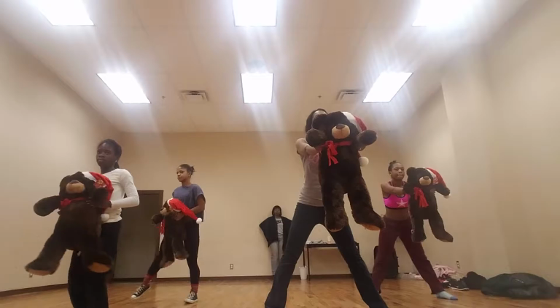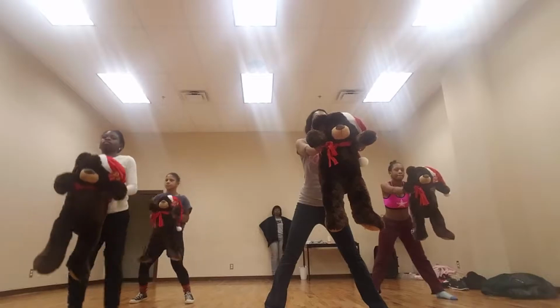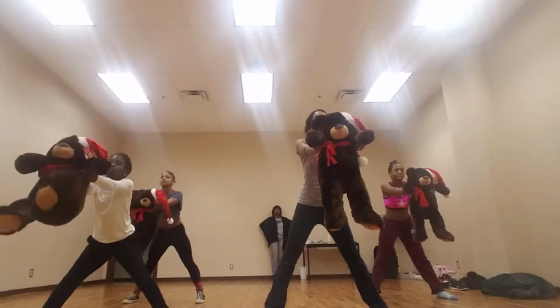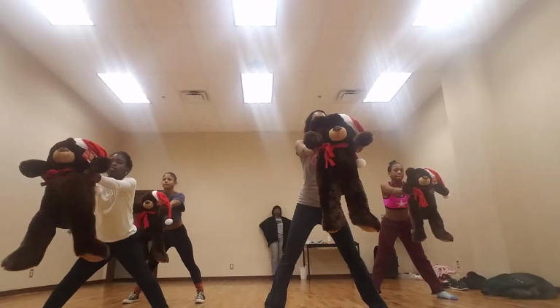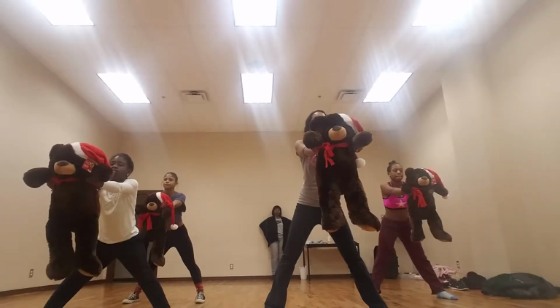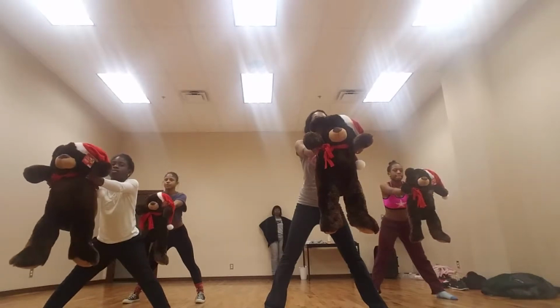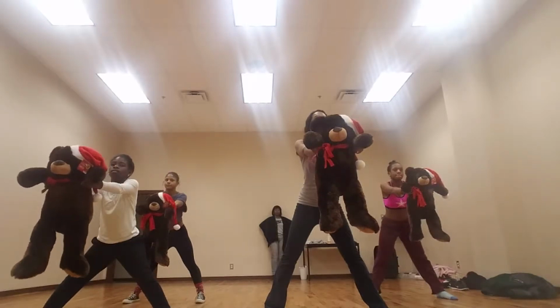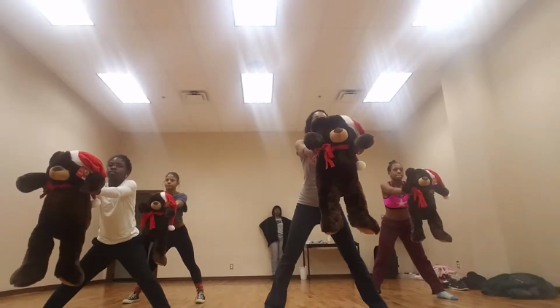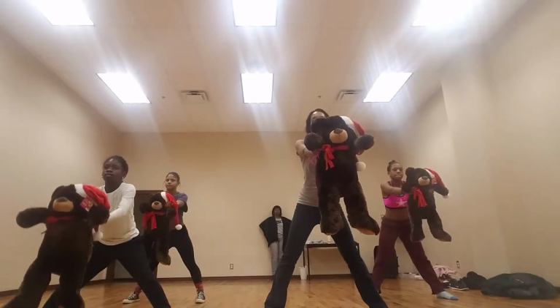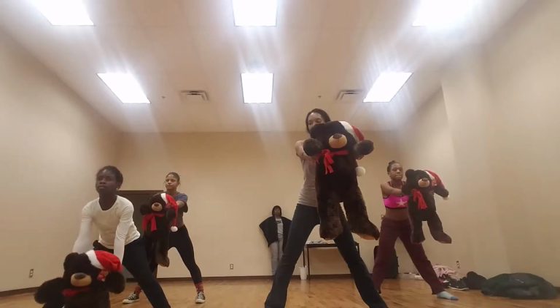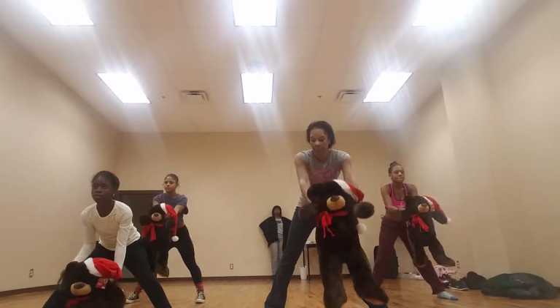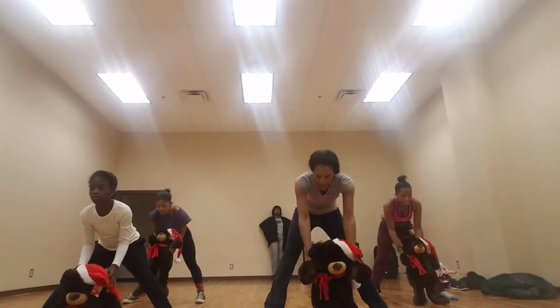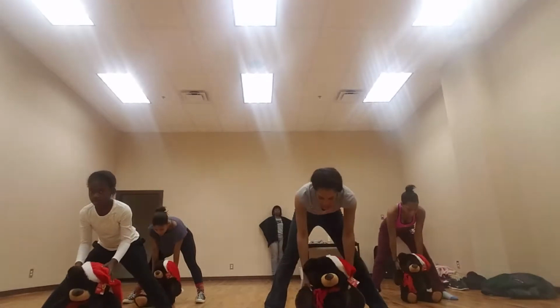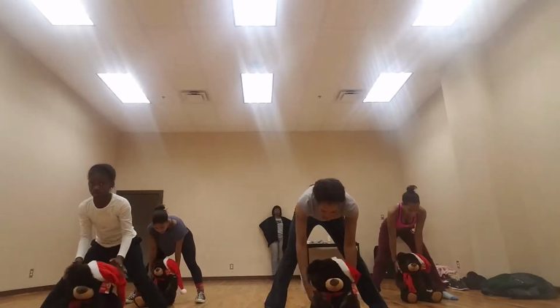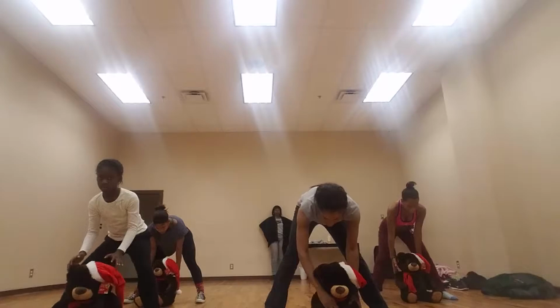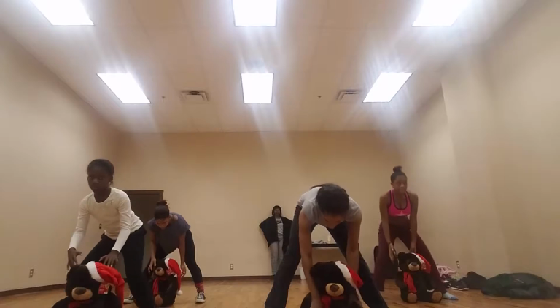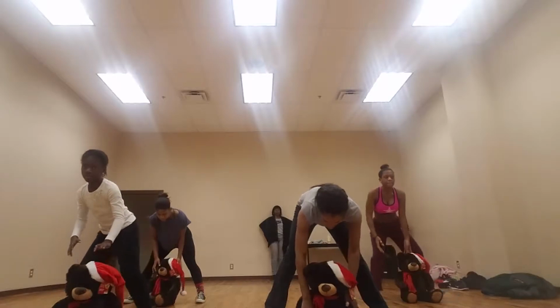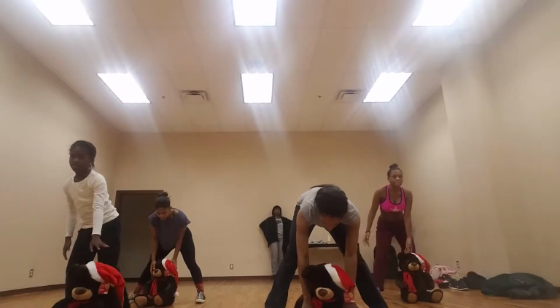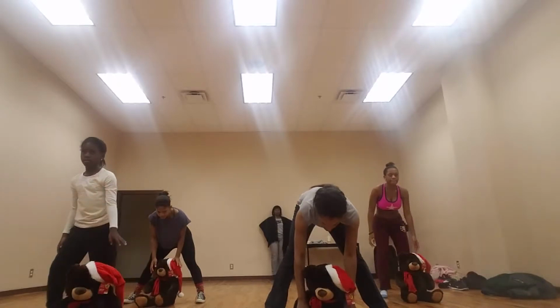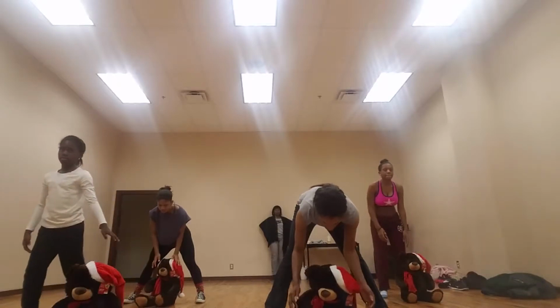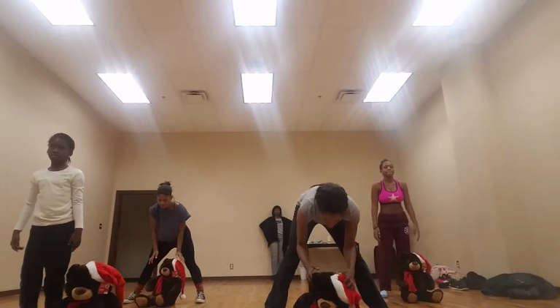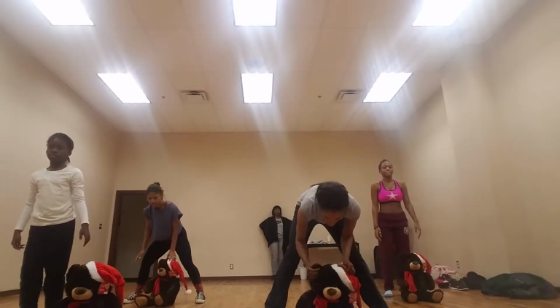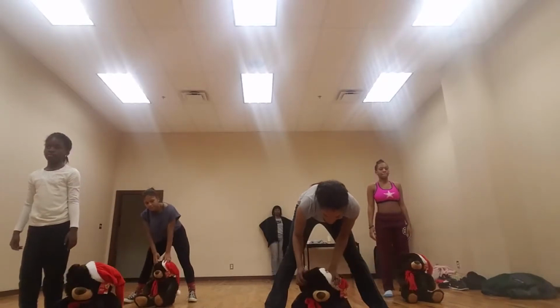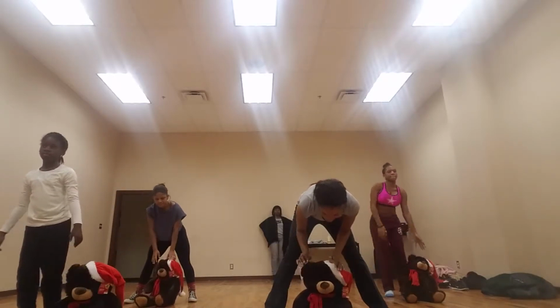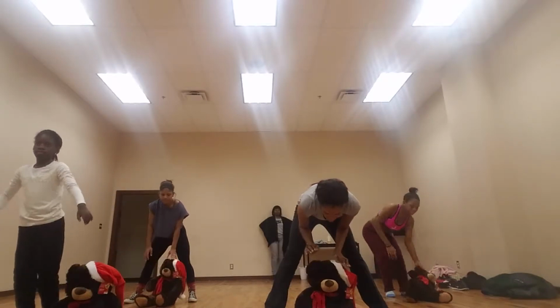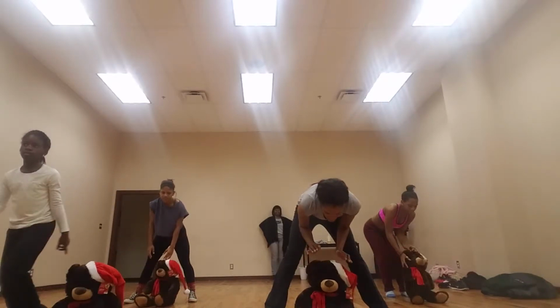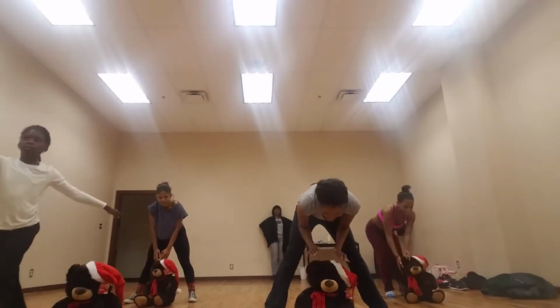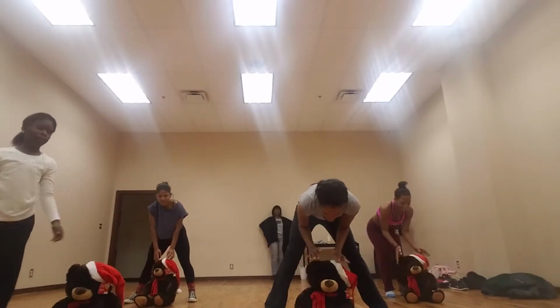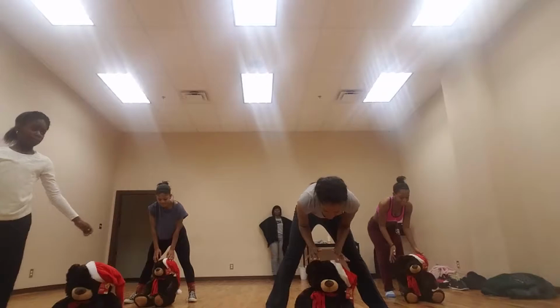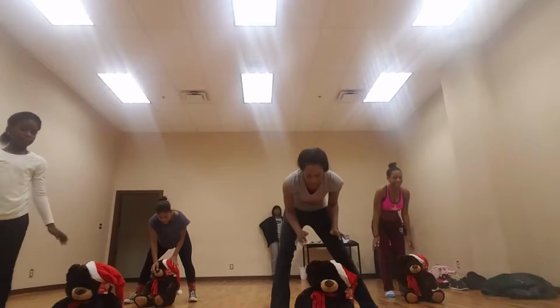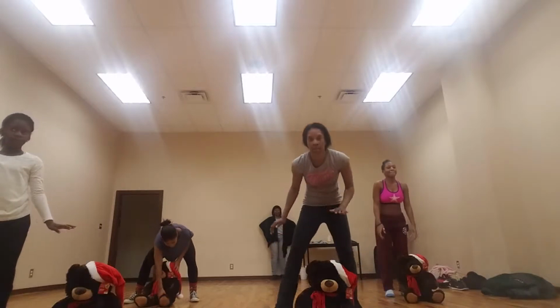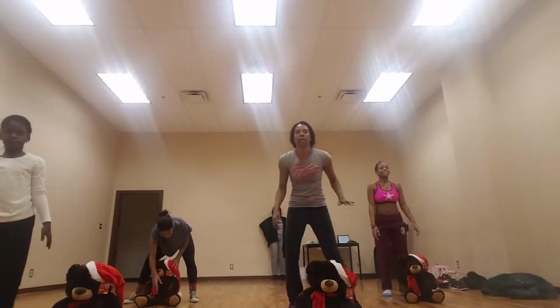One, two, hold, three, four, five, six, seven, eight, one, two, three, four. Make sure your bear is sitting up, five, six, seven.